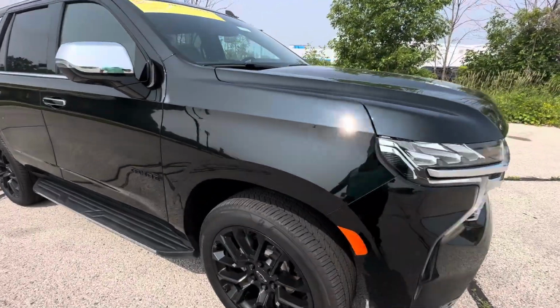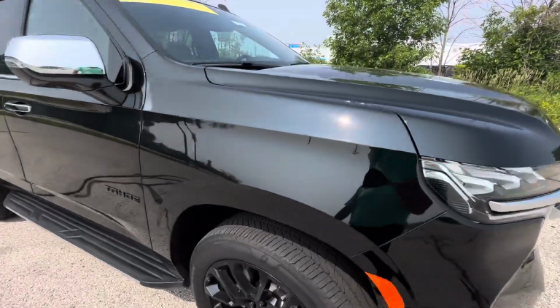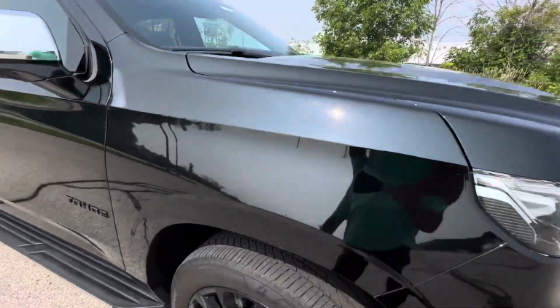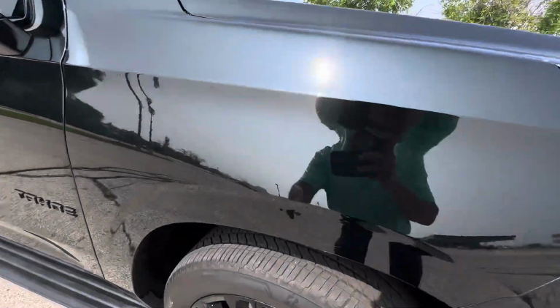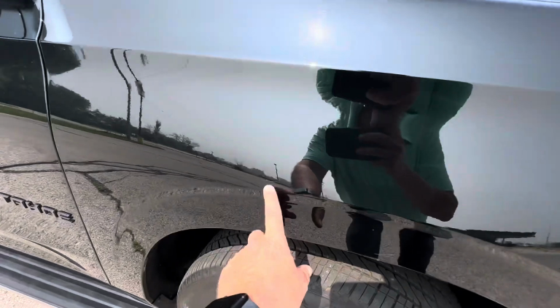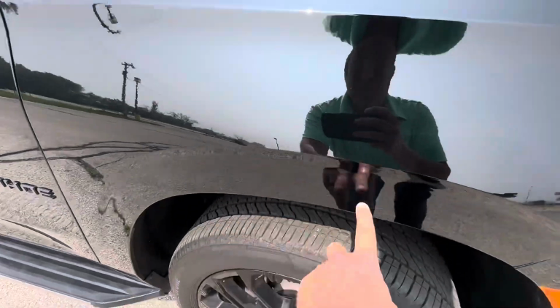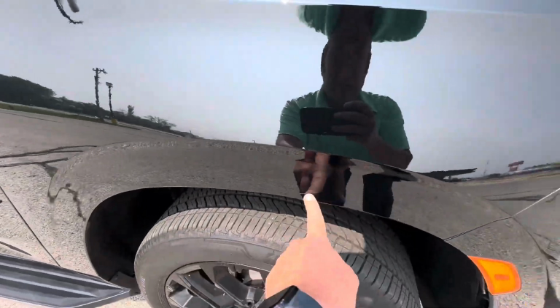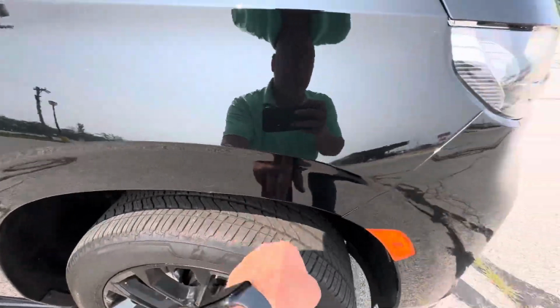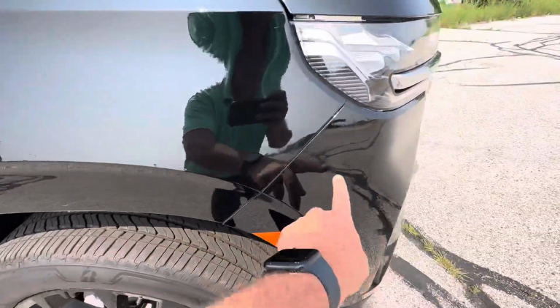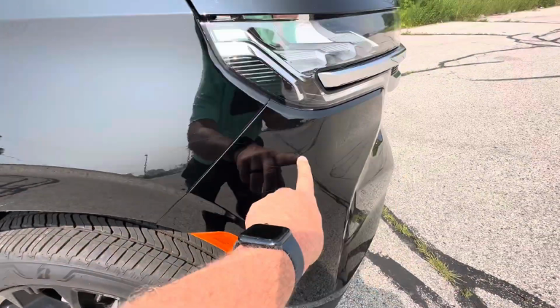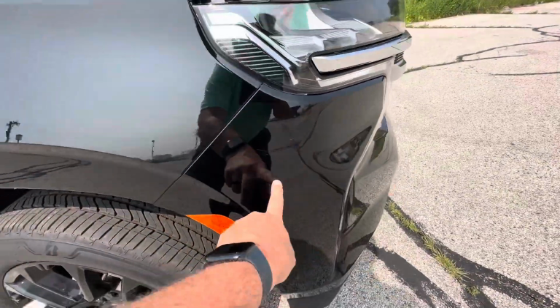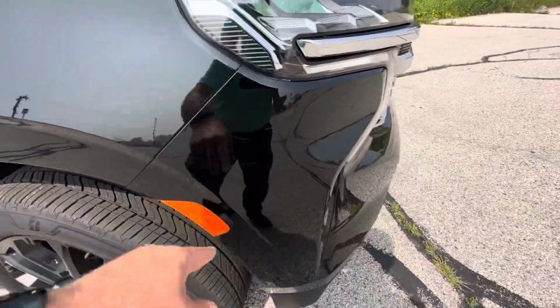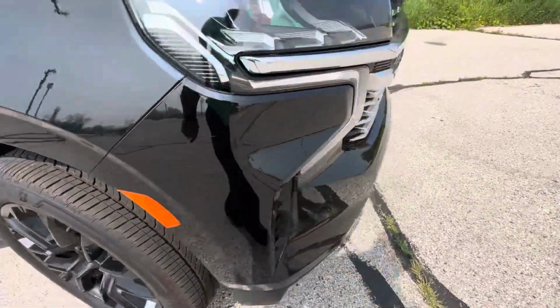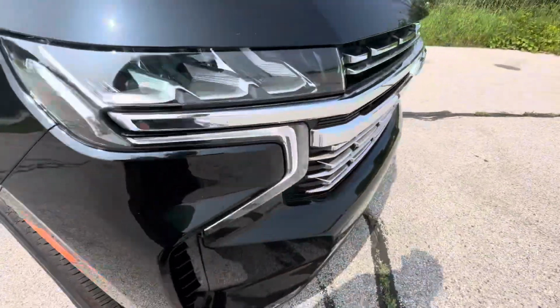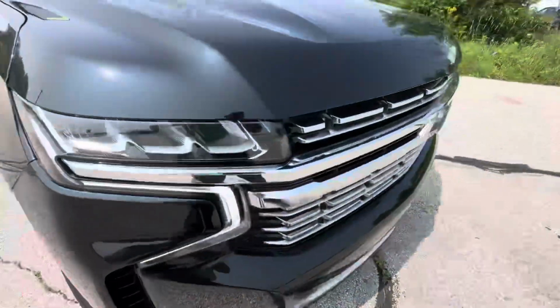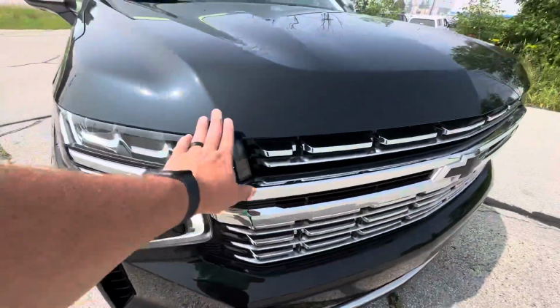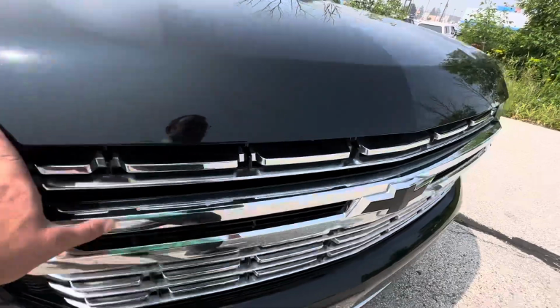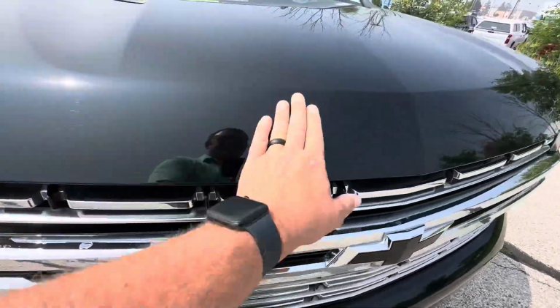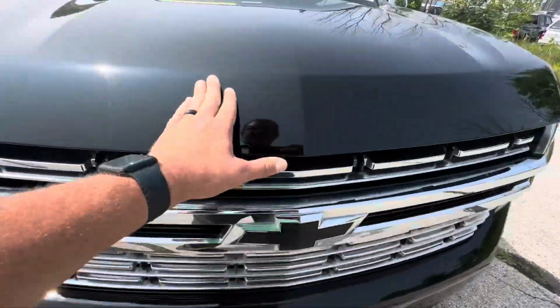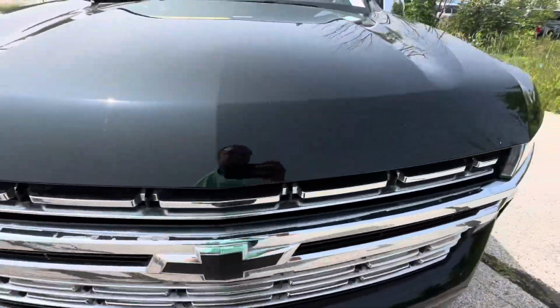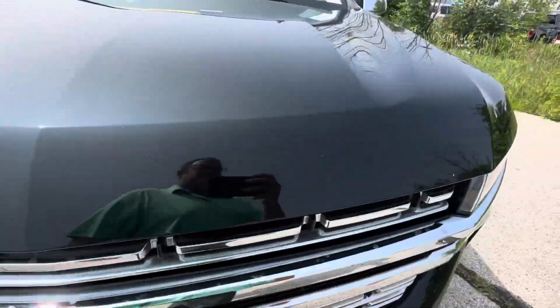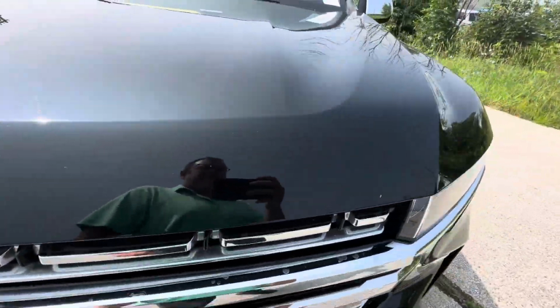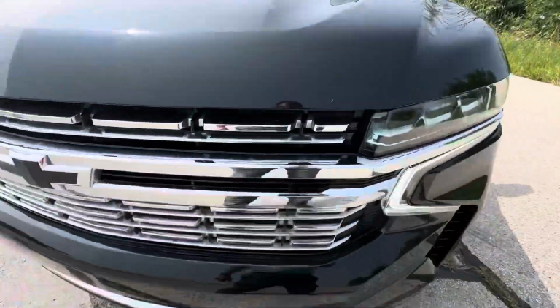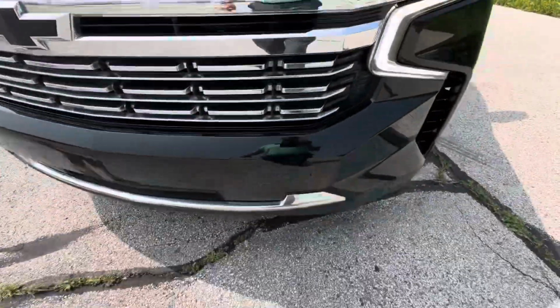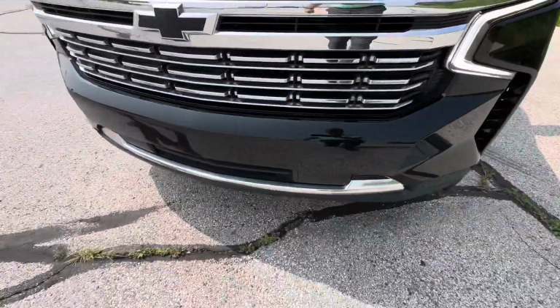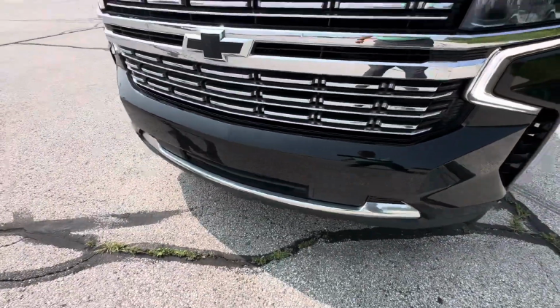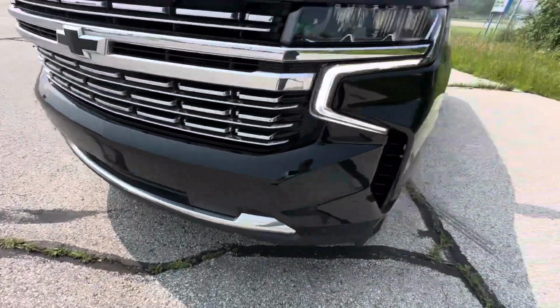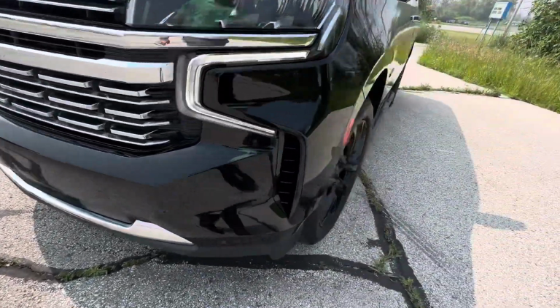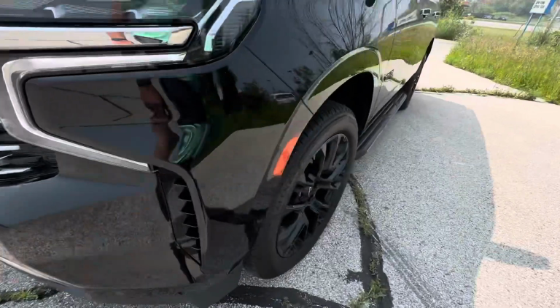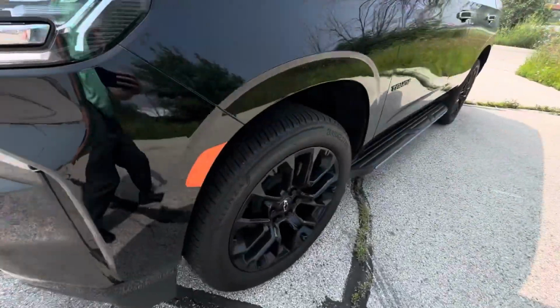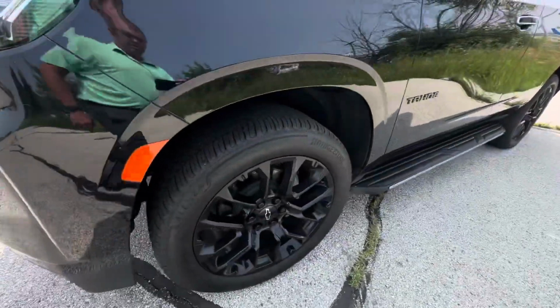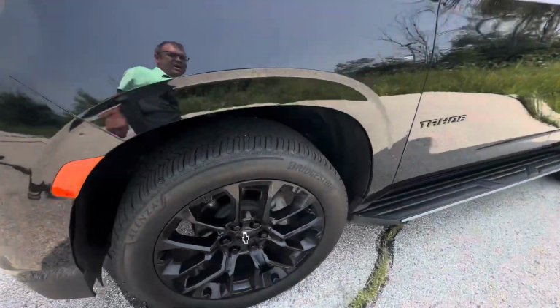Super nice, man. Got a couple little scratches right there, a little bit right there — nothing too serious. Hood looks to be in good shape, some minor rock chips. Rims in good shape, no curb rash.